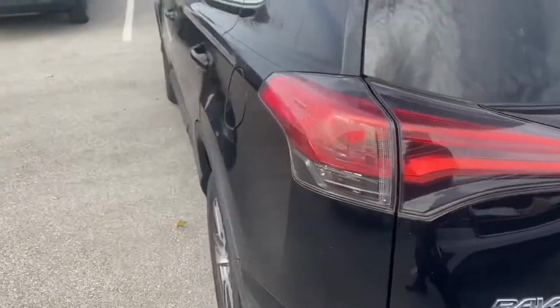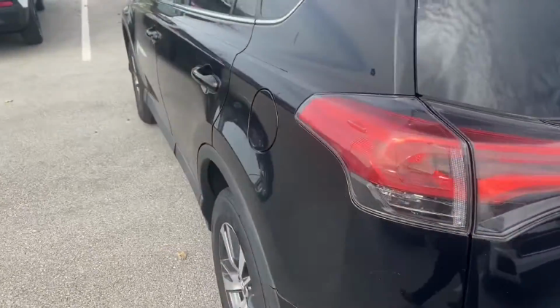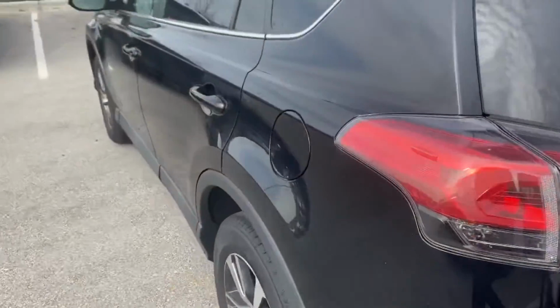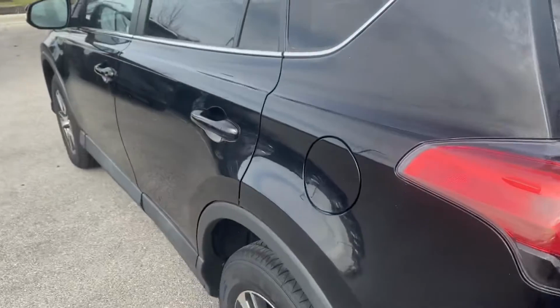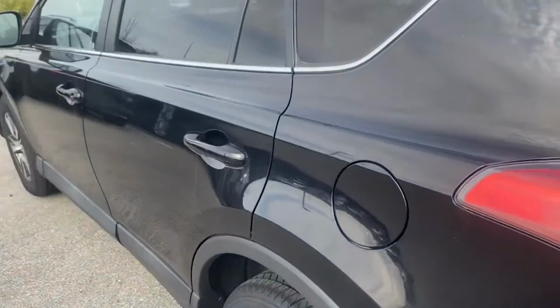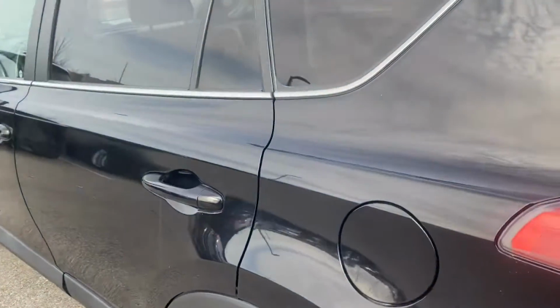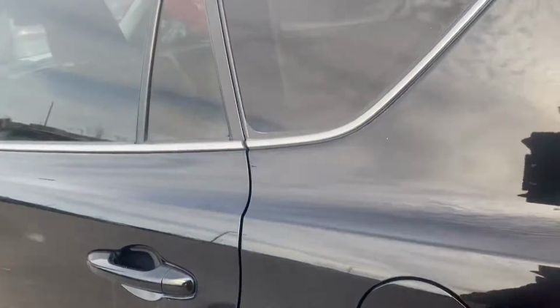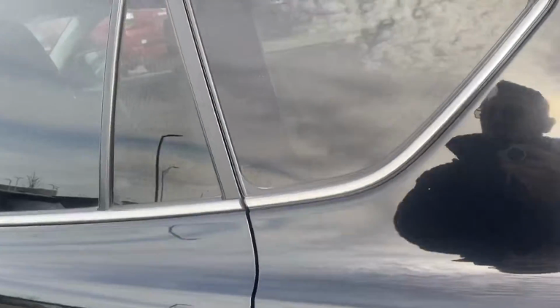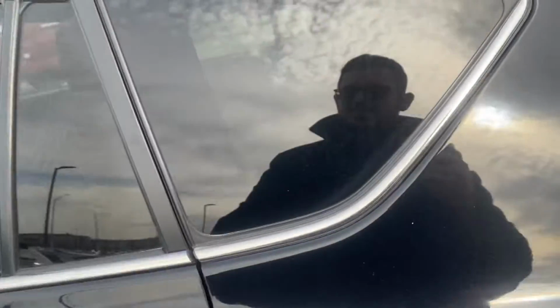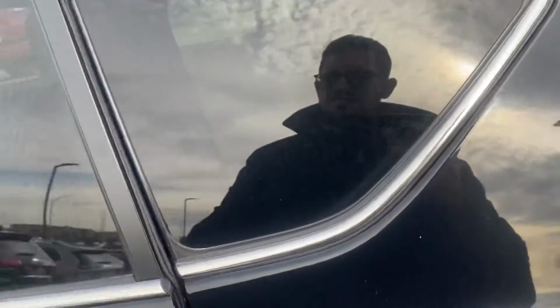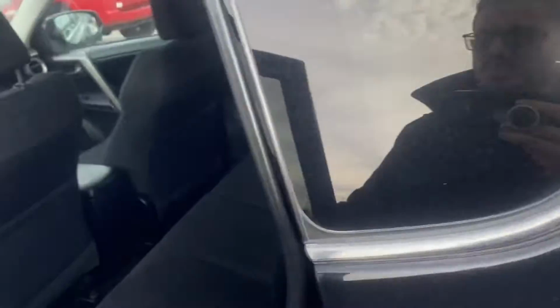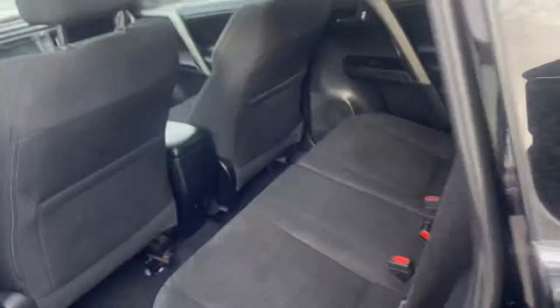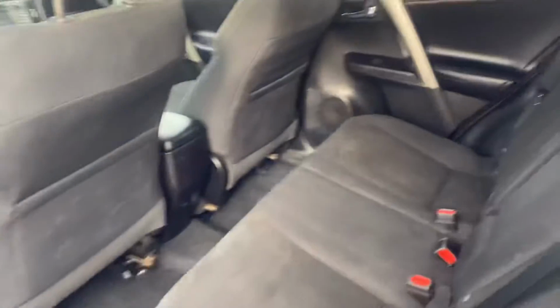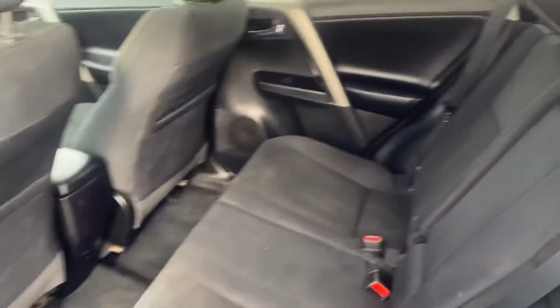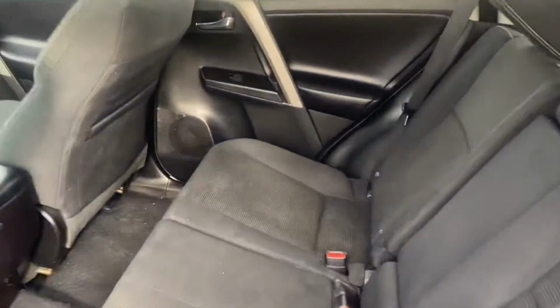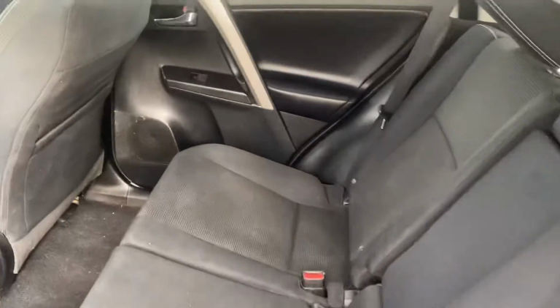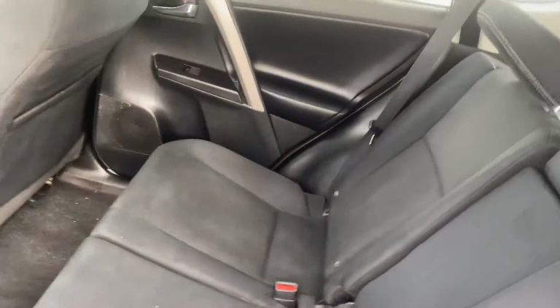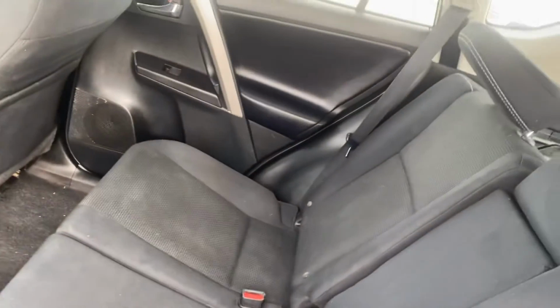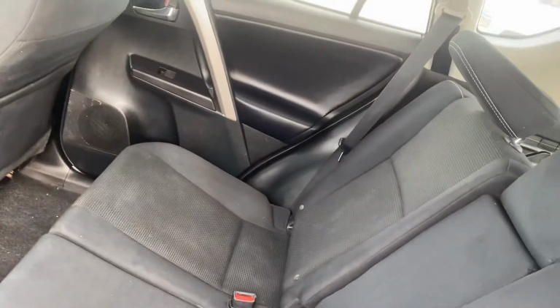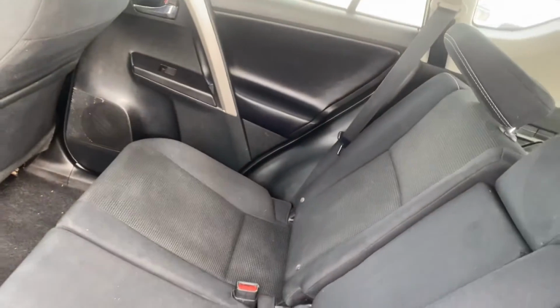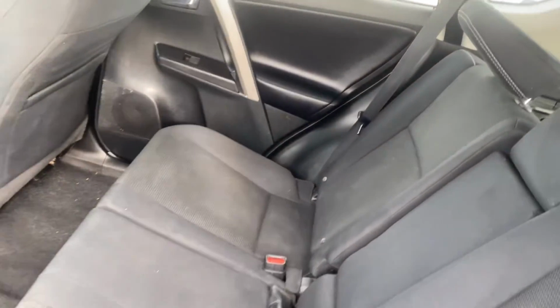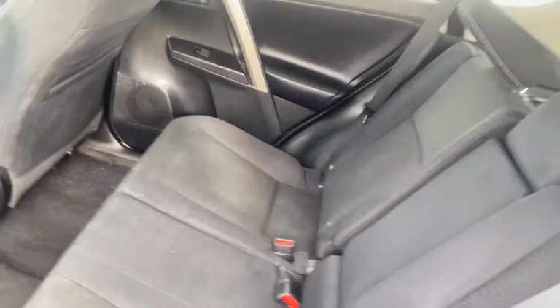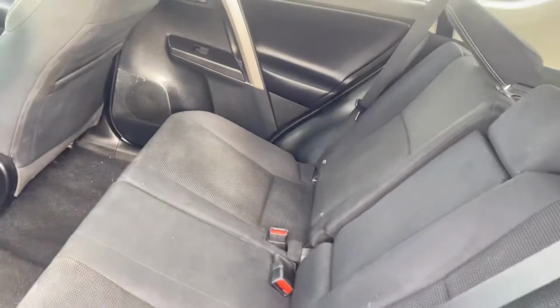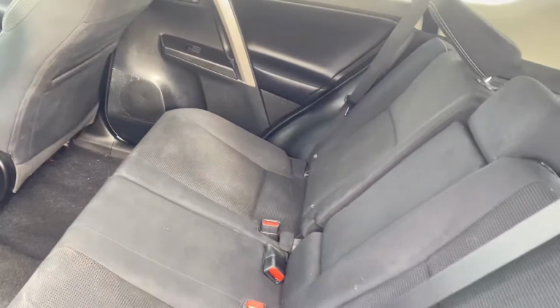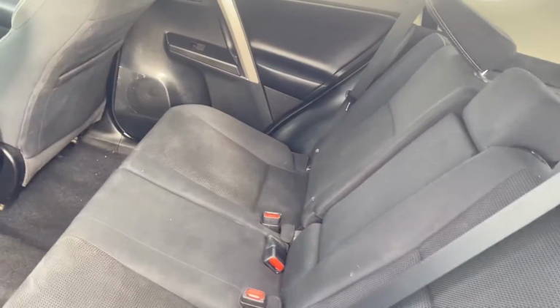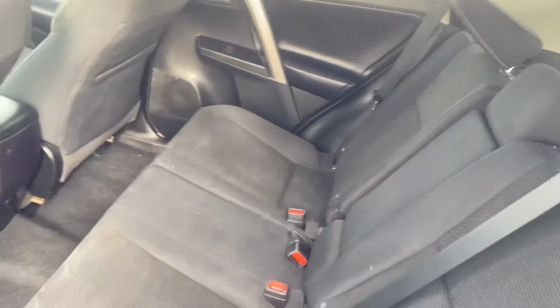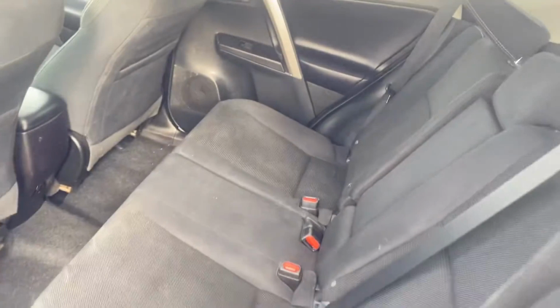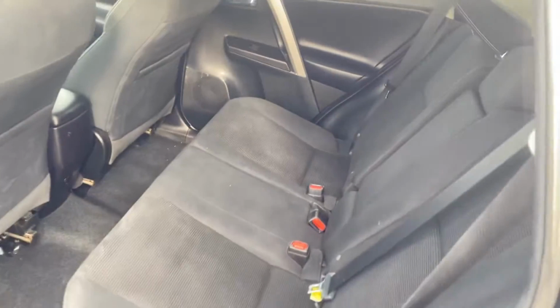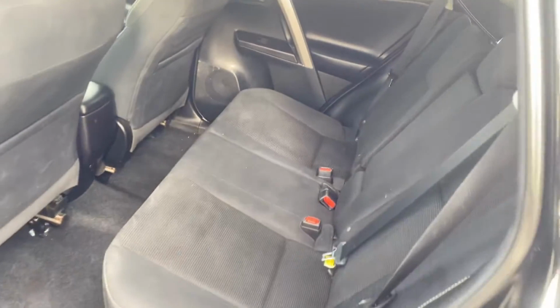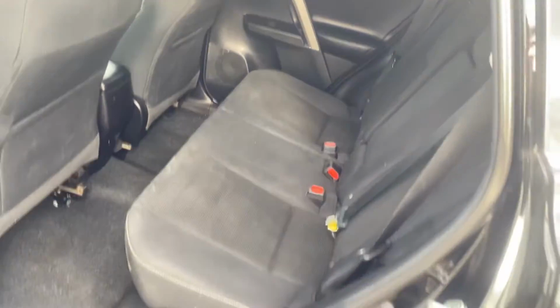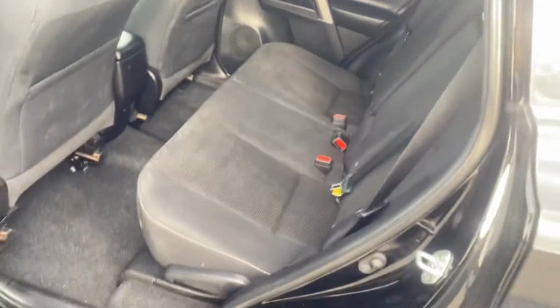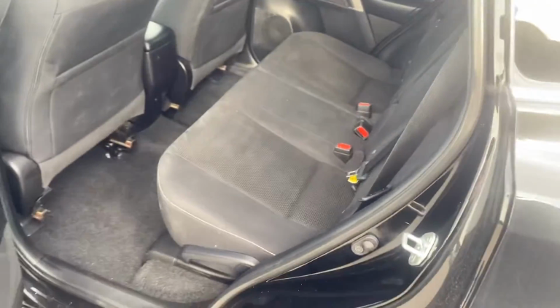Let's check out the inside. The inside is well taken care of — no rips, no tears, nothing like that at all.